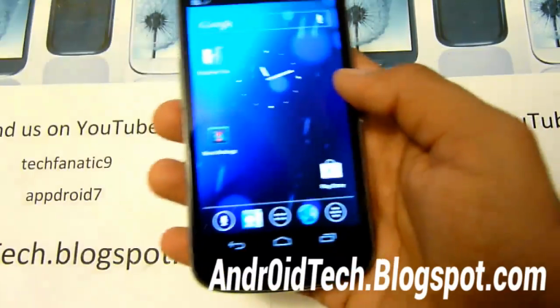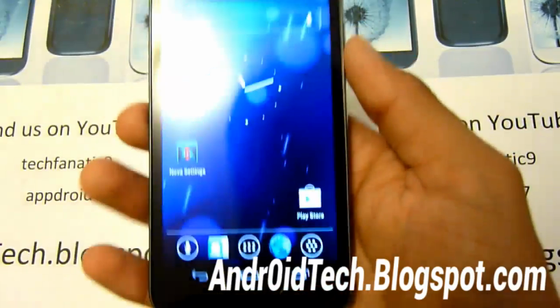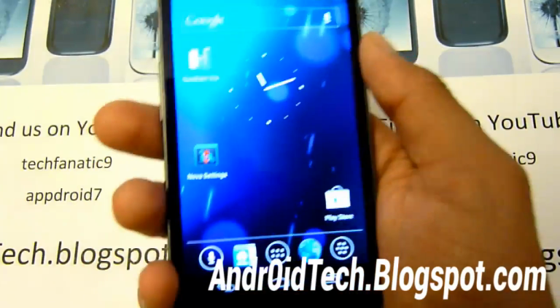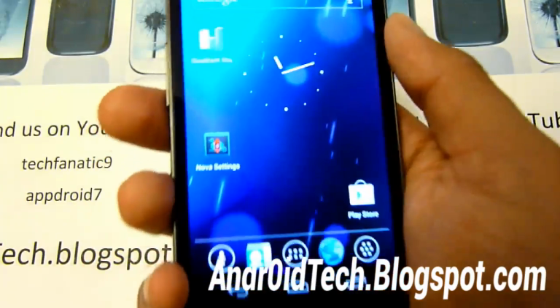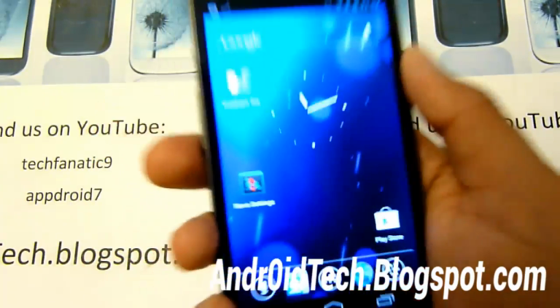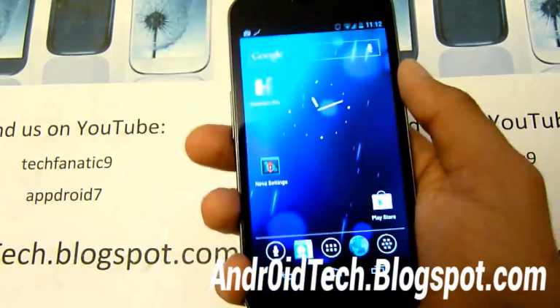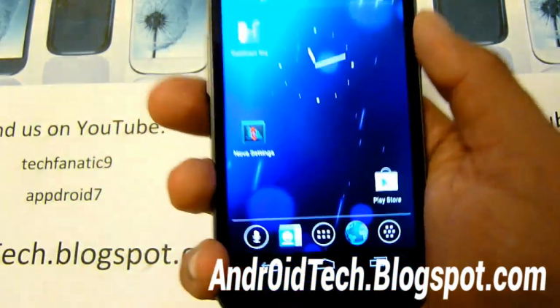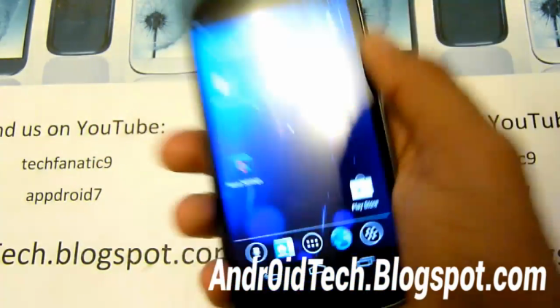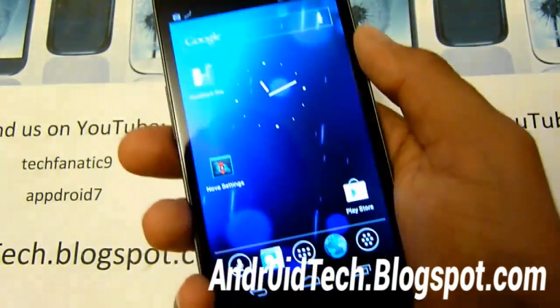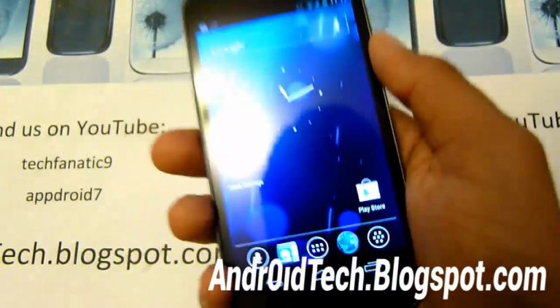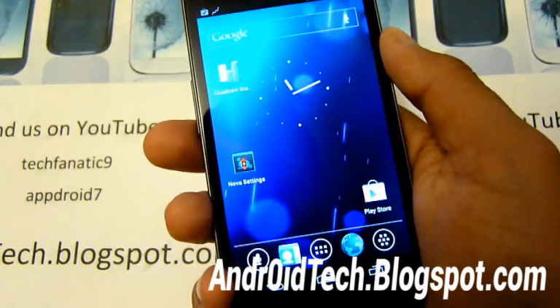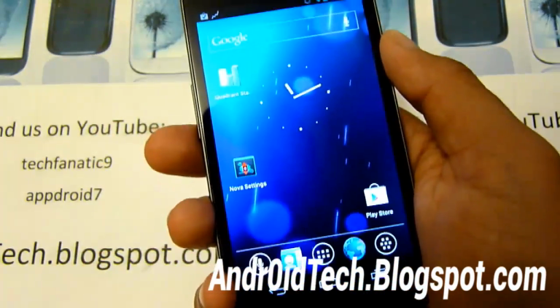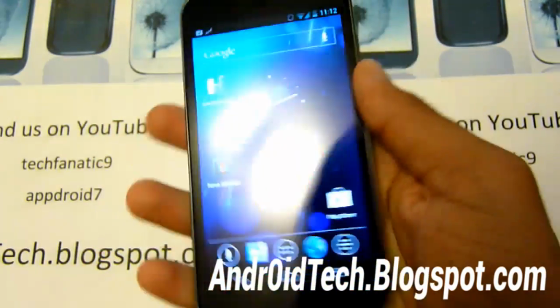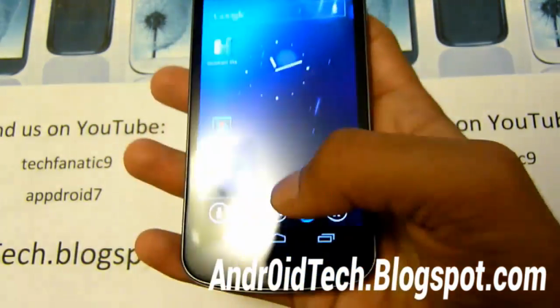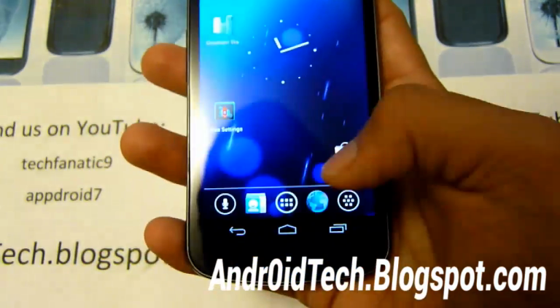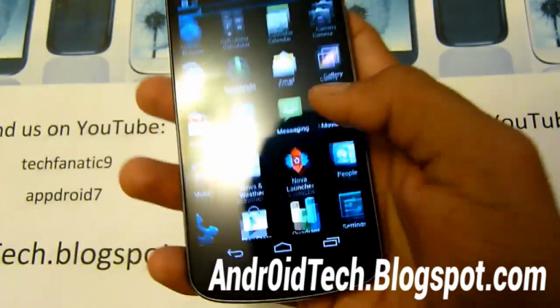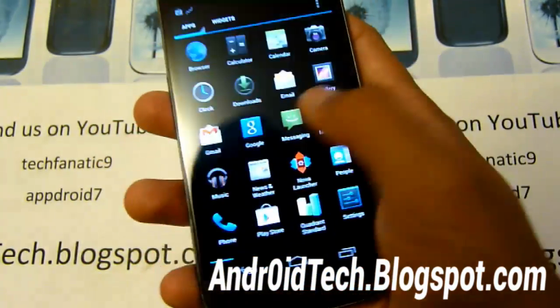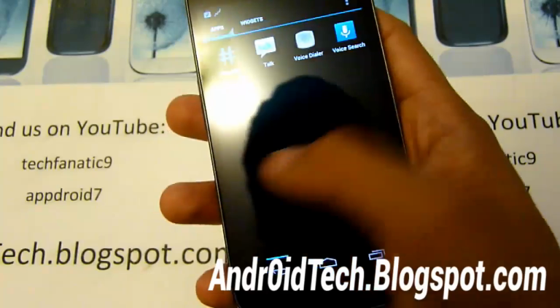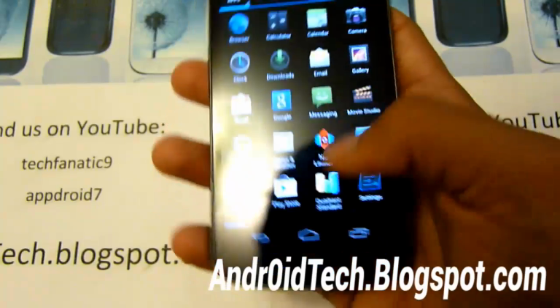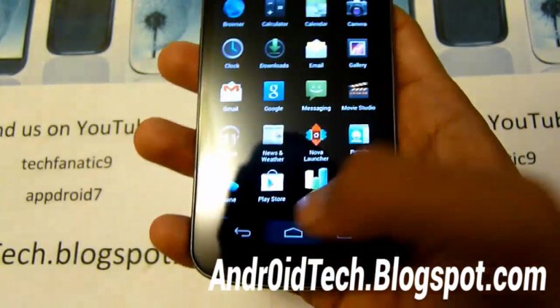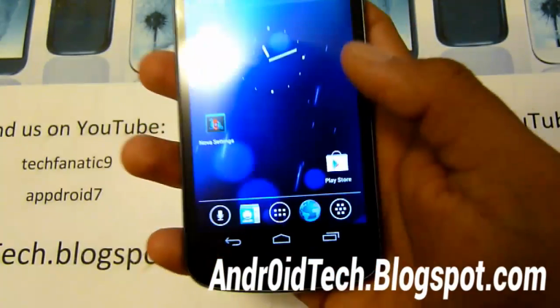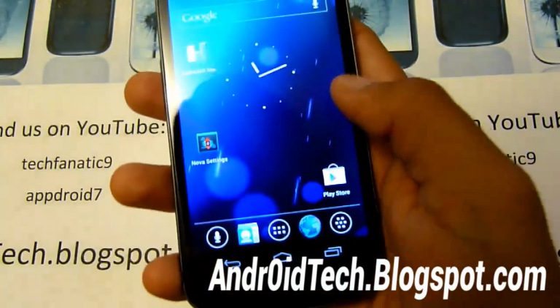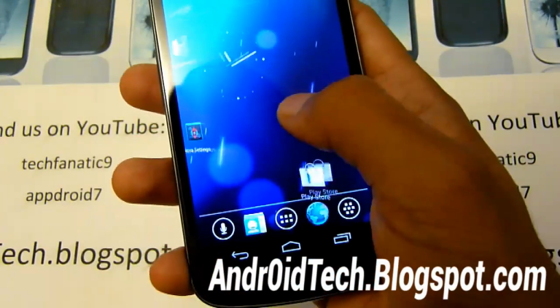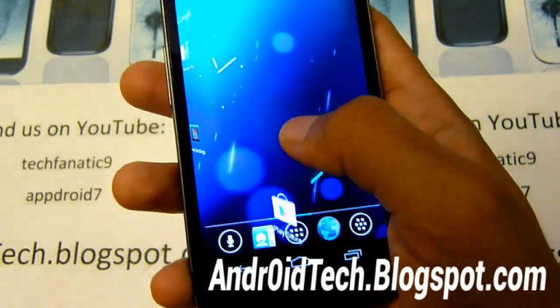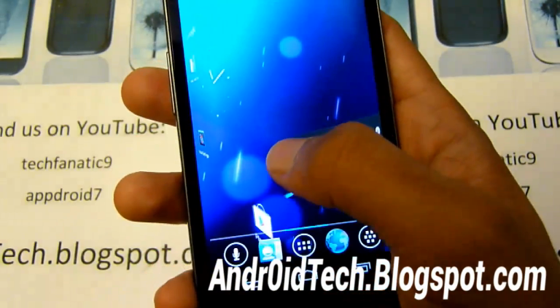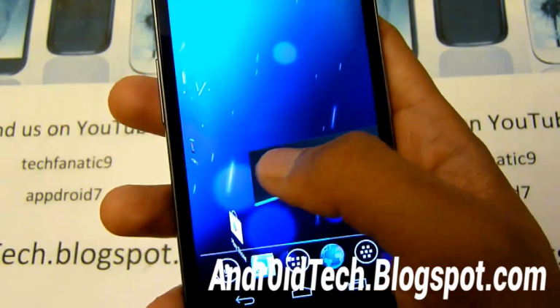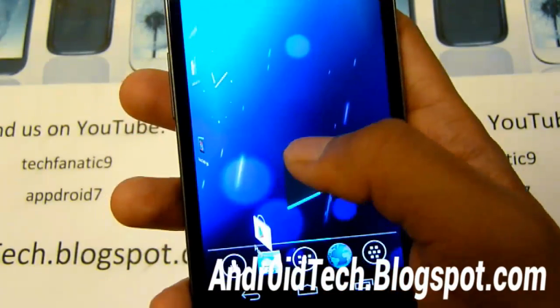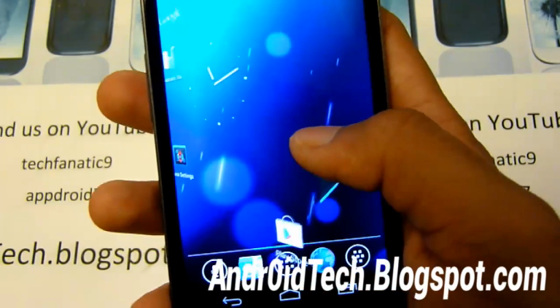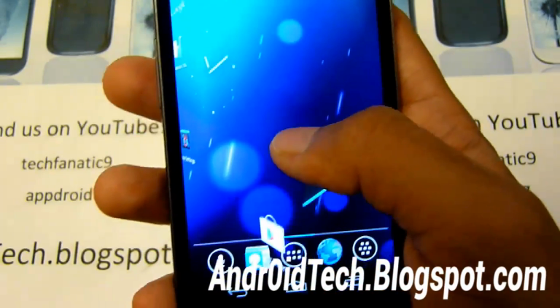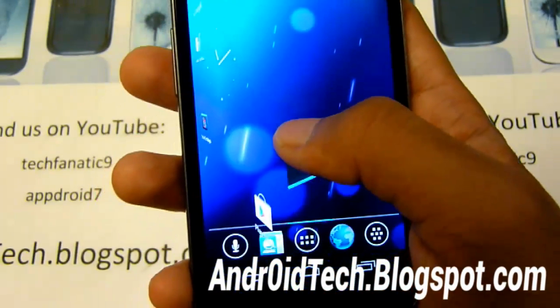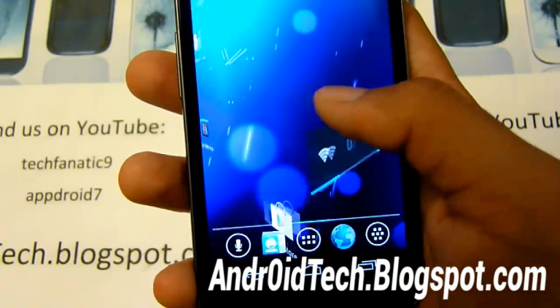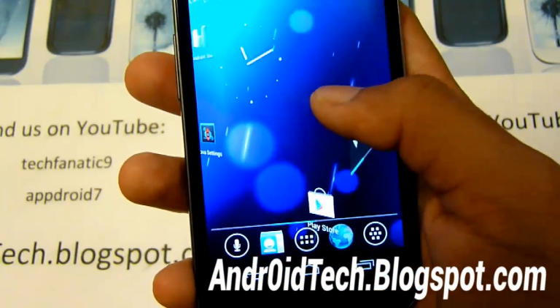So right away, you can see that it looks a little different — only because I'm using Nova Launcher and not the default stock launcher. So you may find the transitions a little different, as you can see right there.